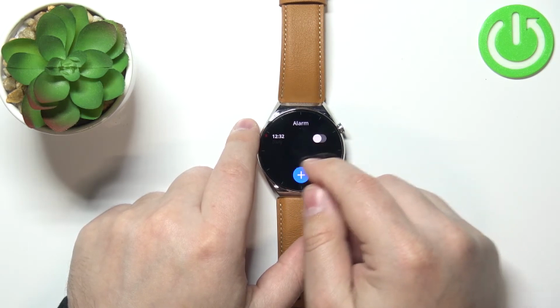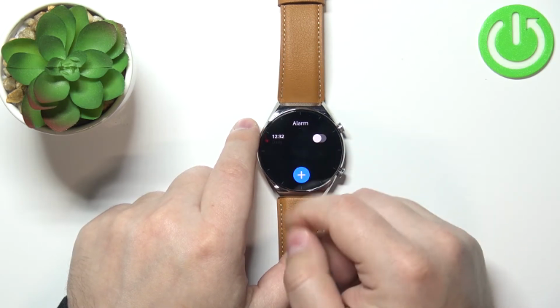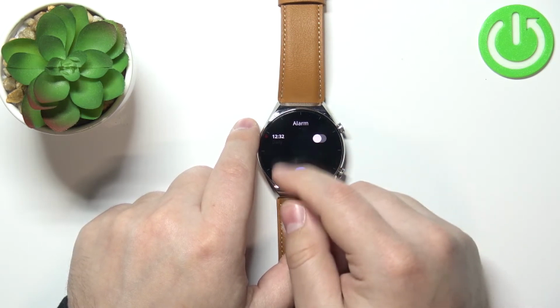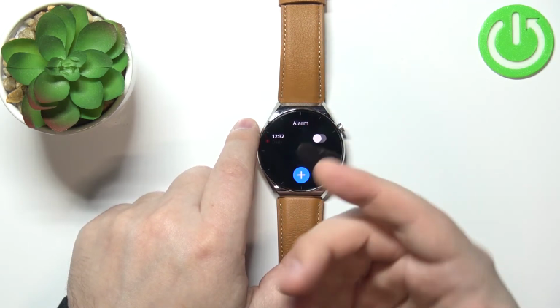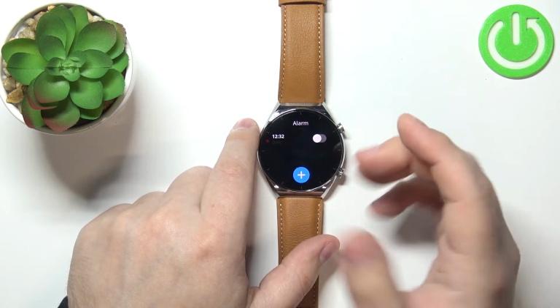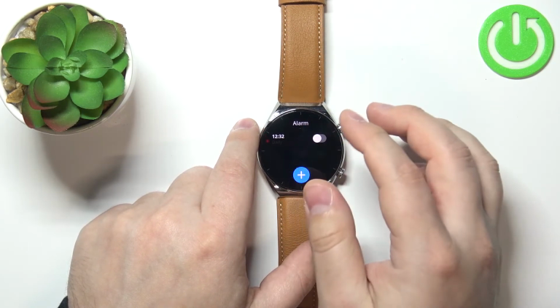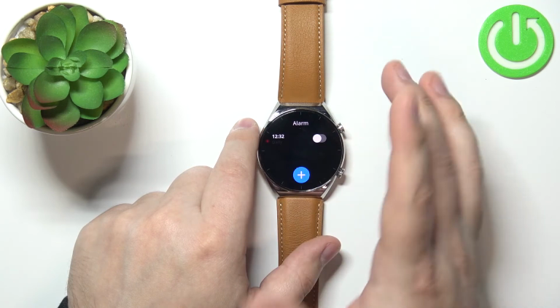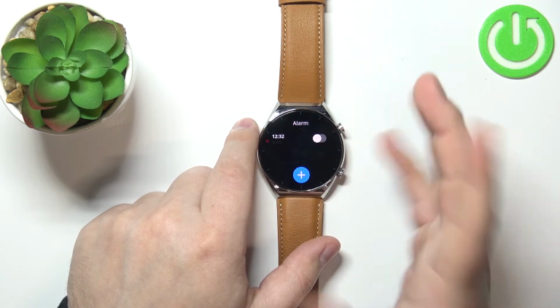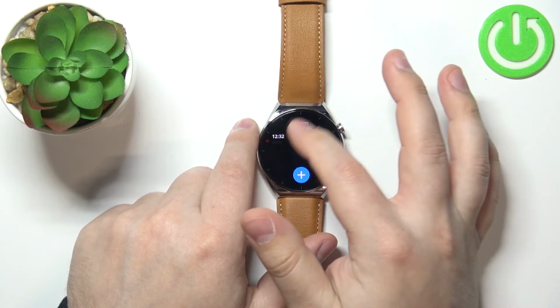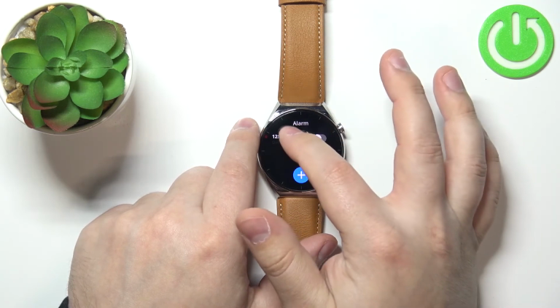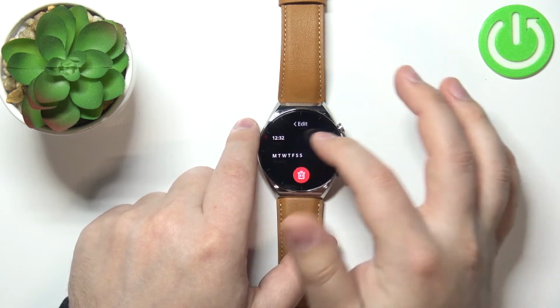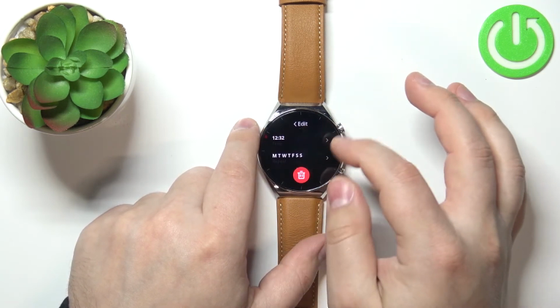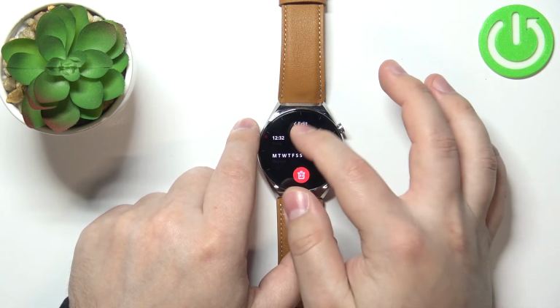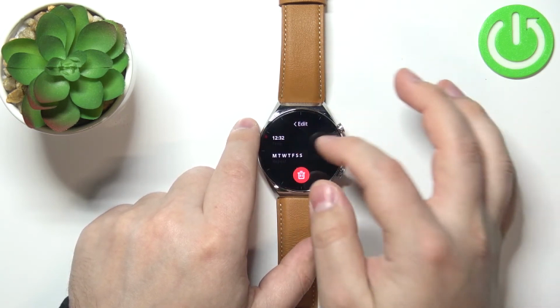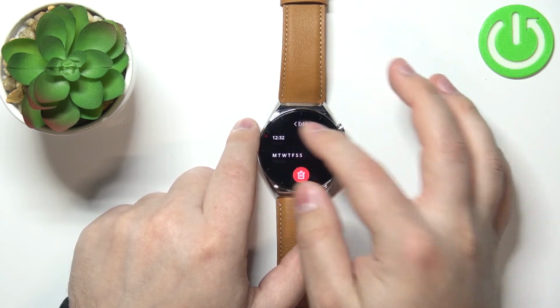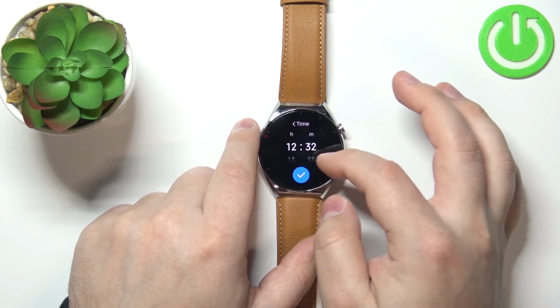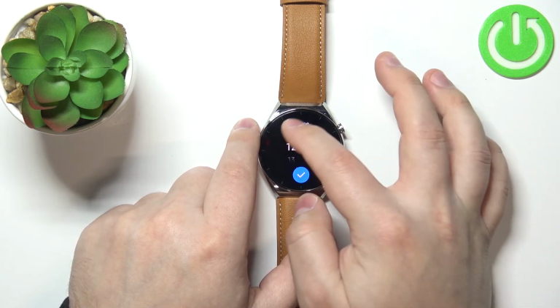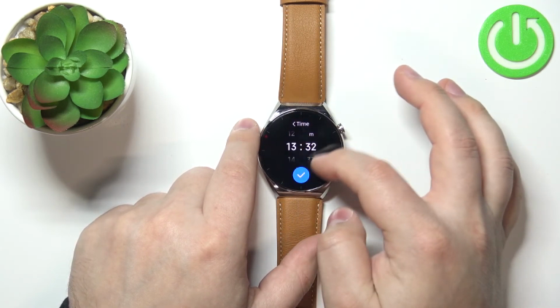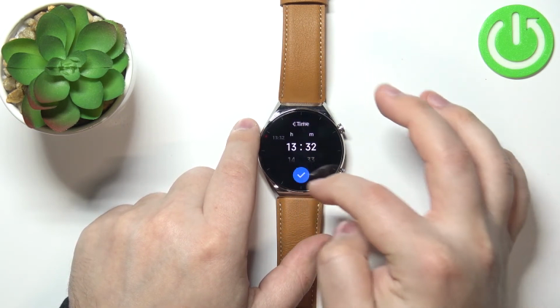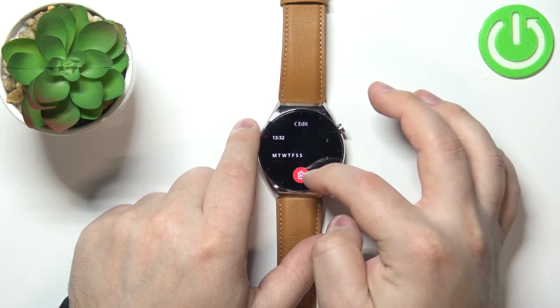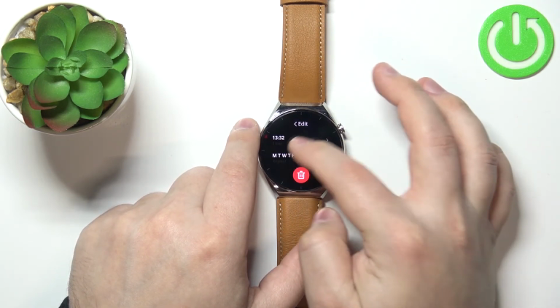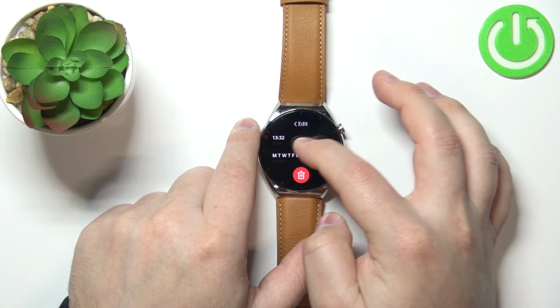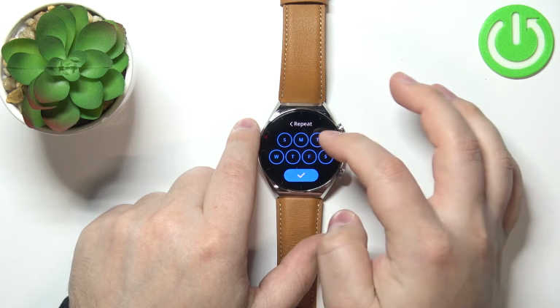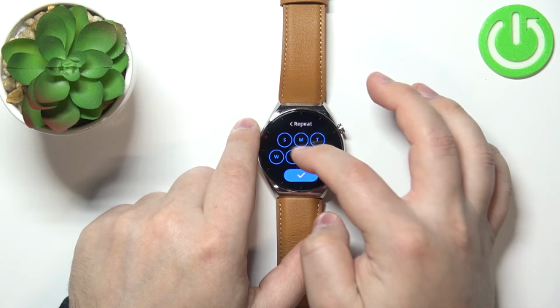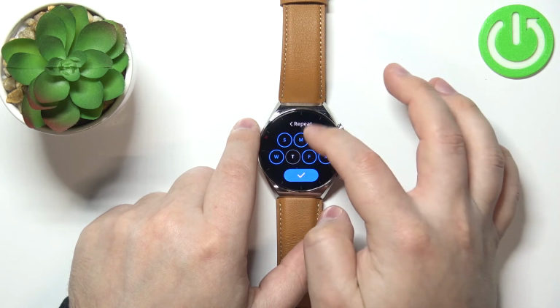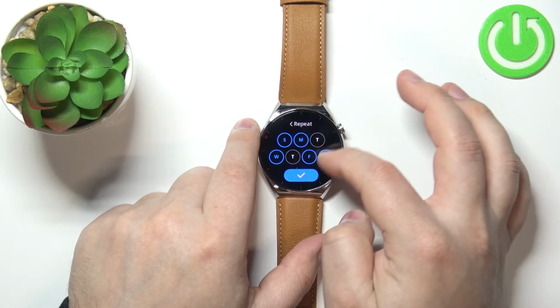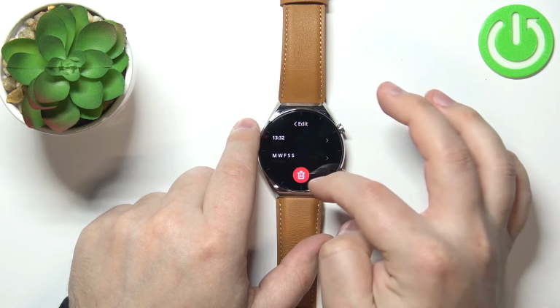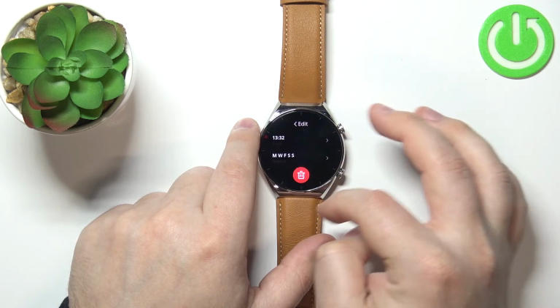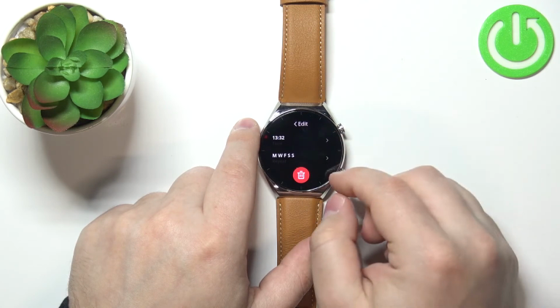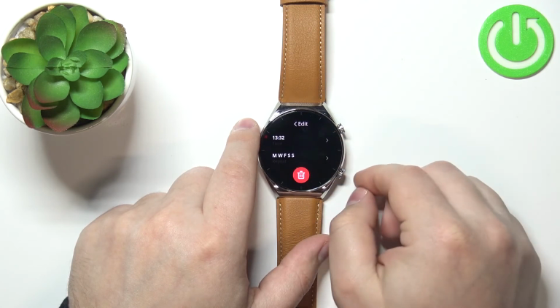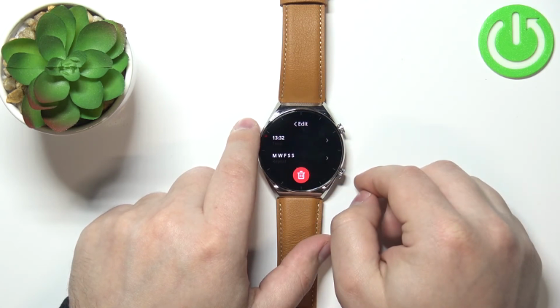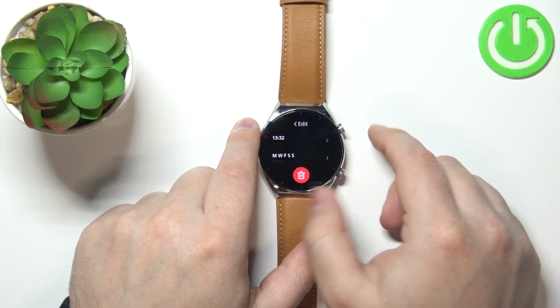You can also customize or edit the alarm — tap on it, then tap on the time to change the time, and tap on repeat to change the days on which it's going to be active.